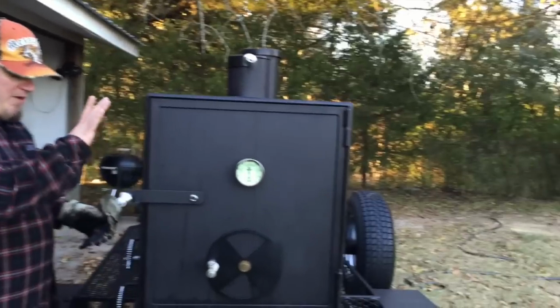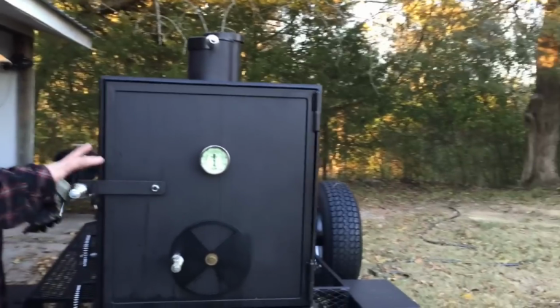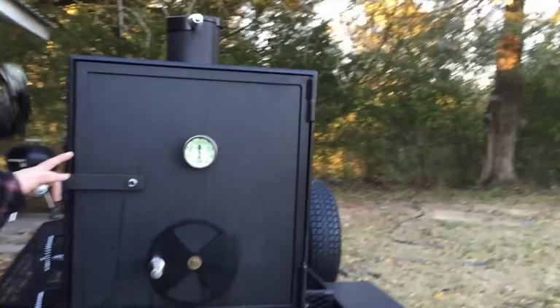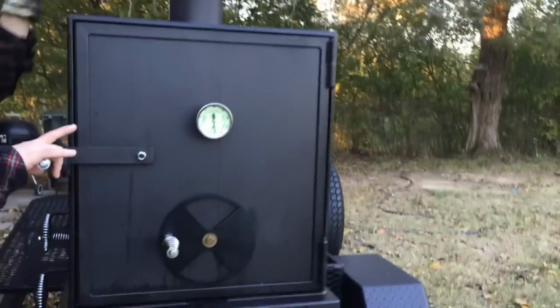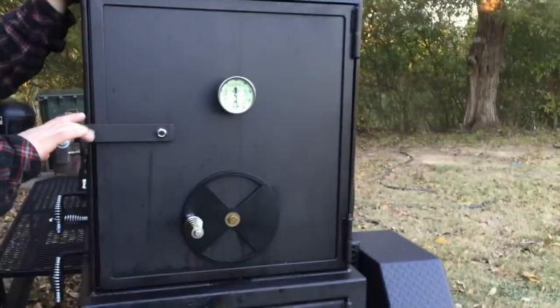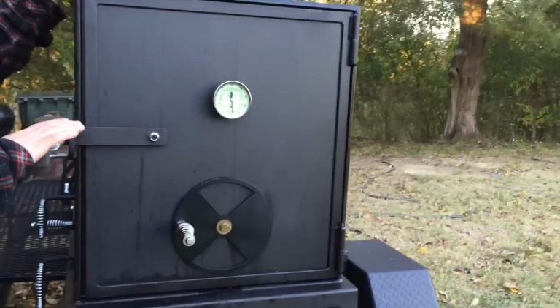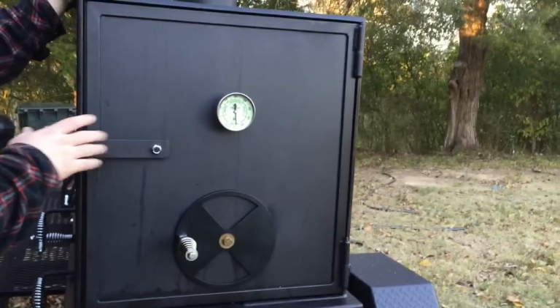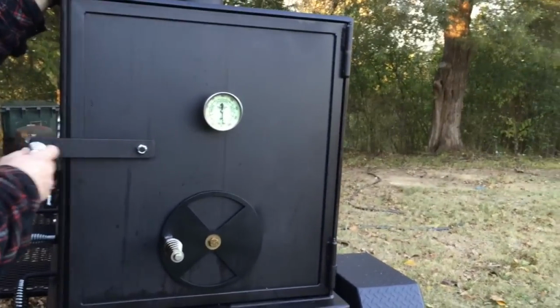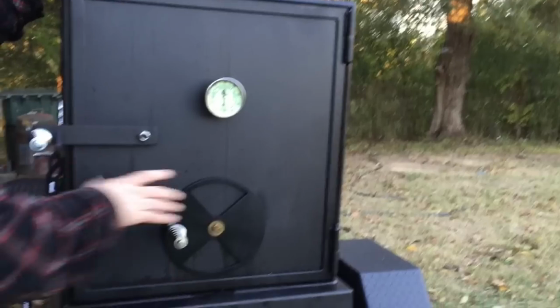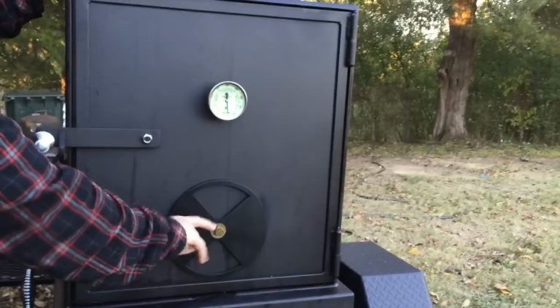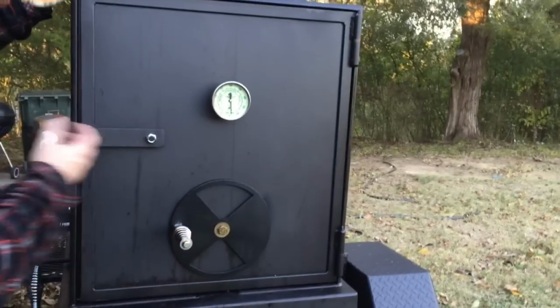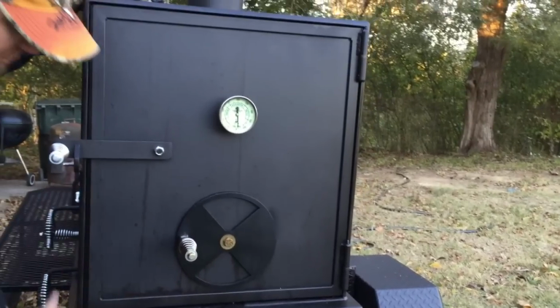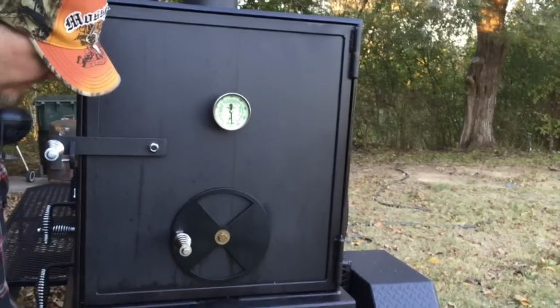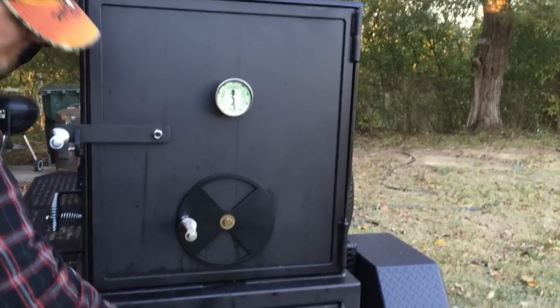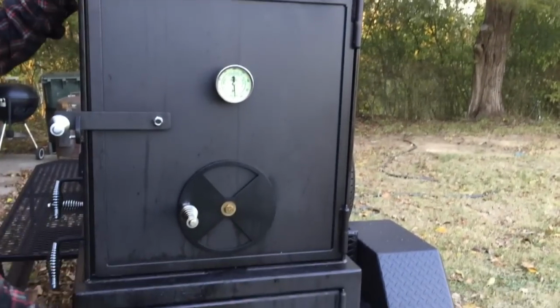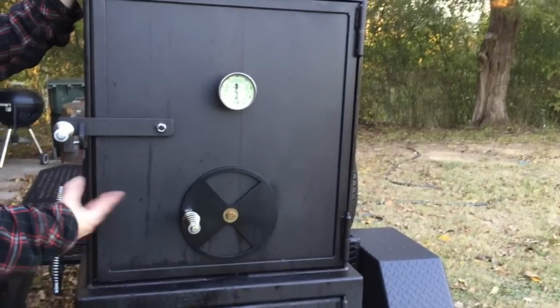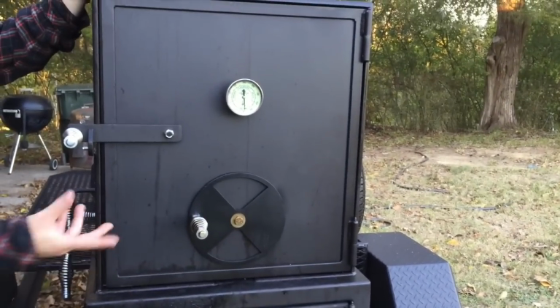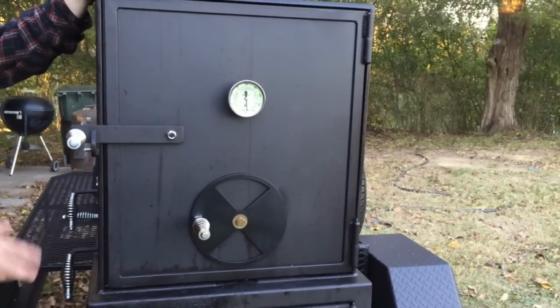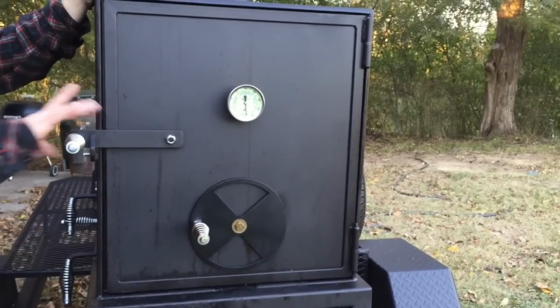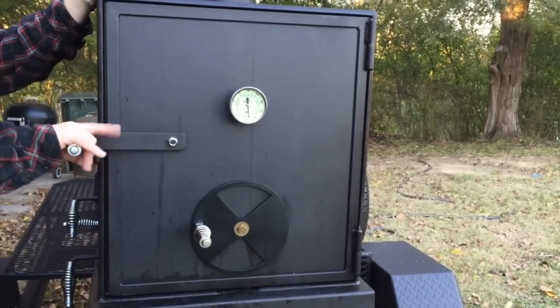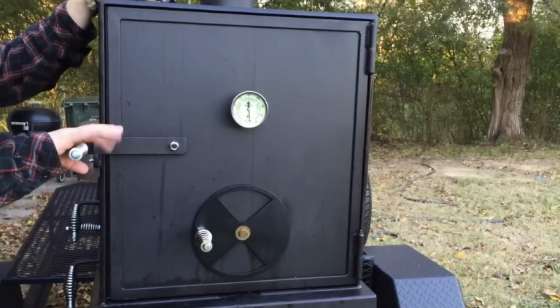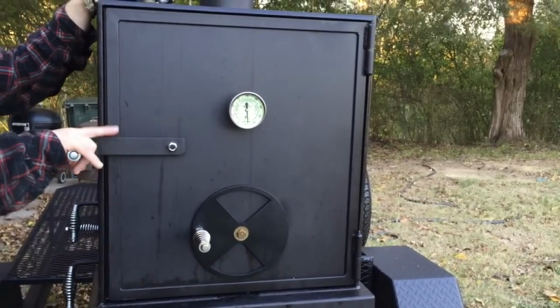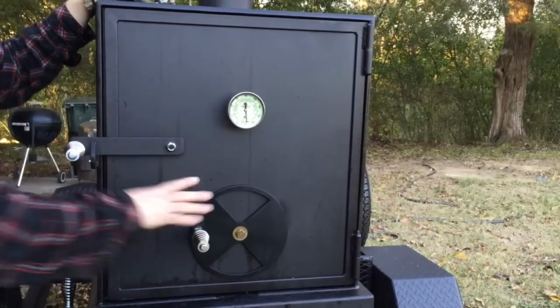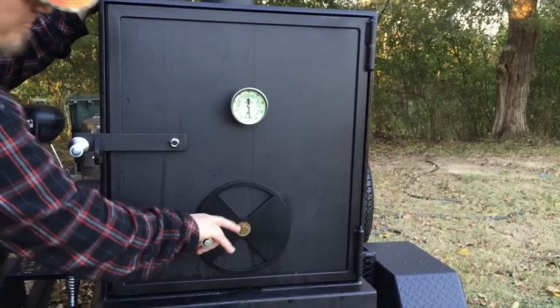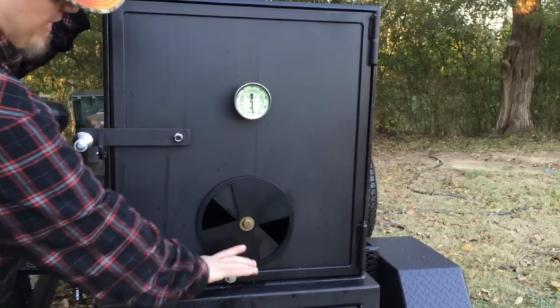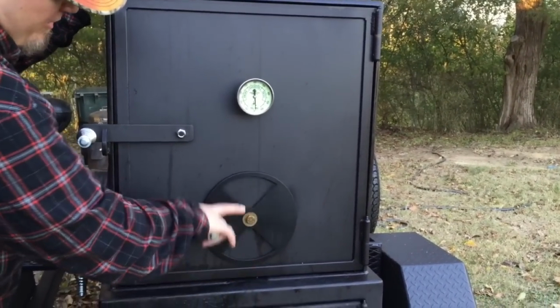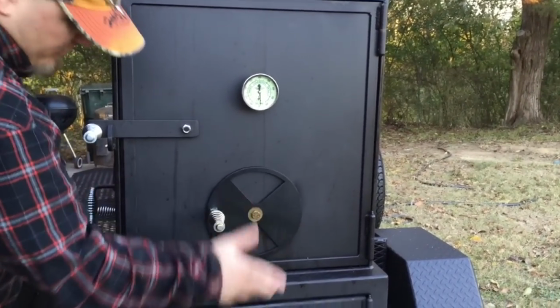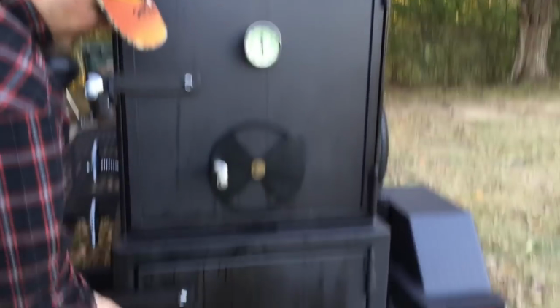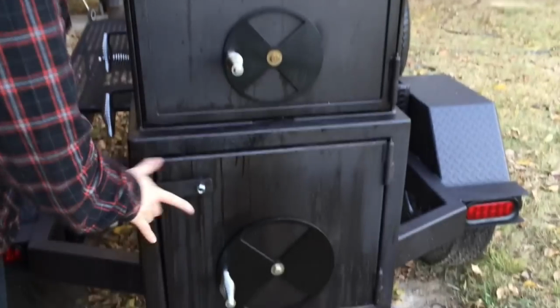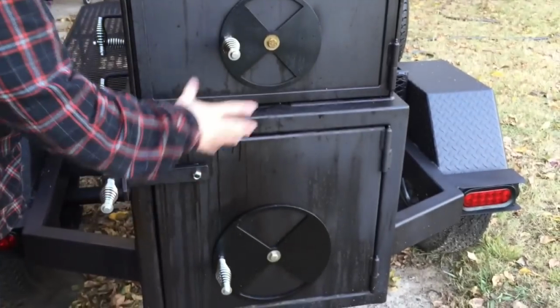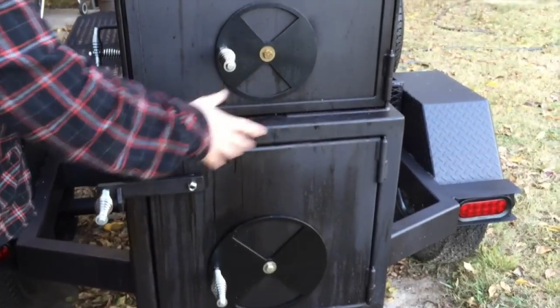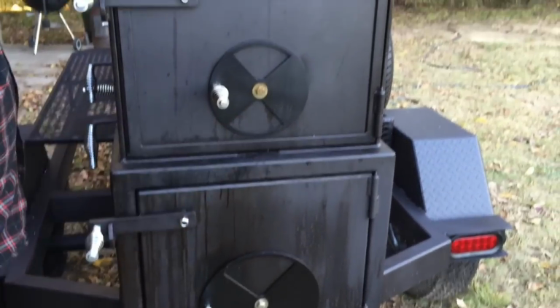On the outside here on the Shirley Fabrication, we have cool-touch handles all the way around. So you can run this barehanded — you're not going to burn your hands. You can operate all your controls here, no problem.